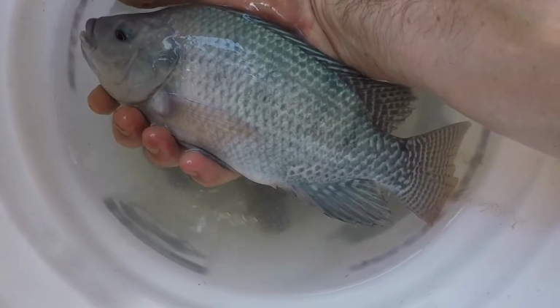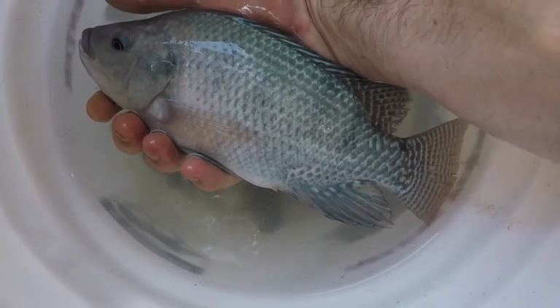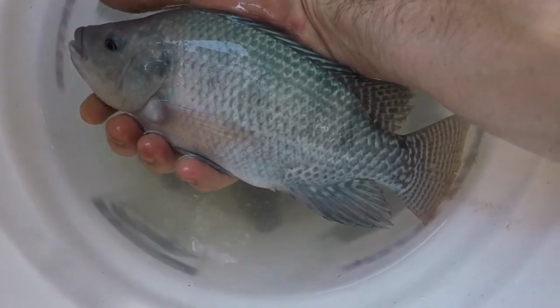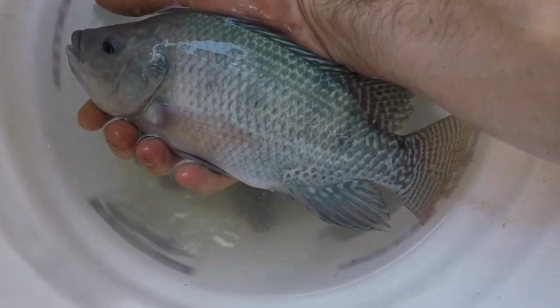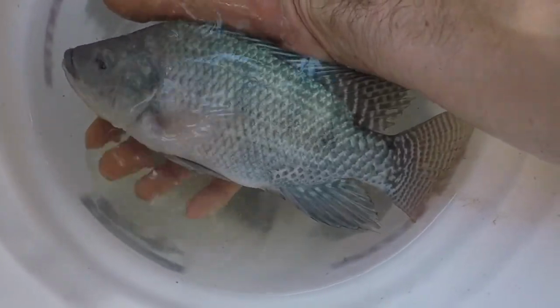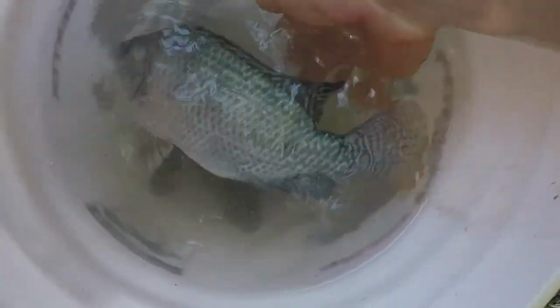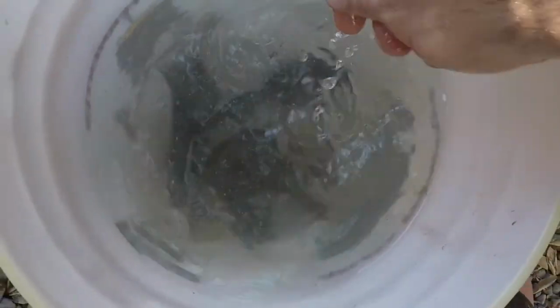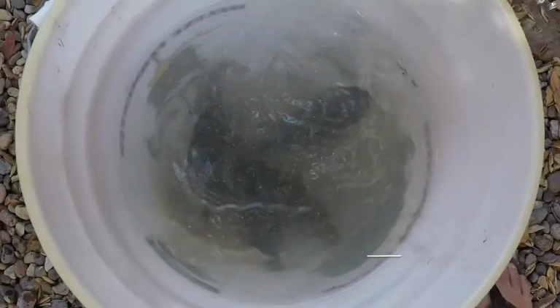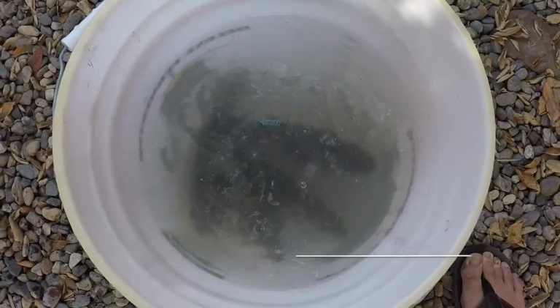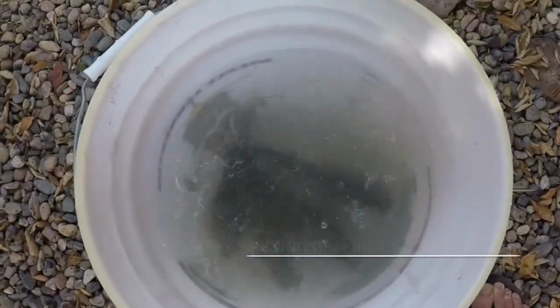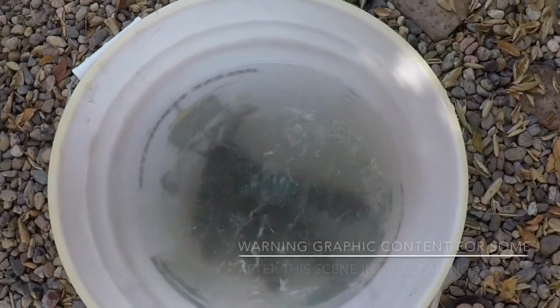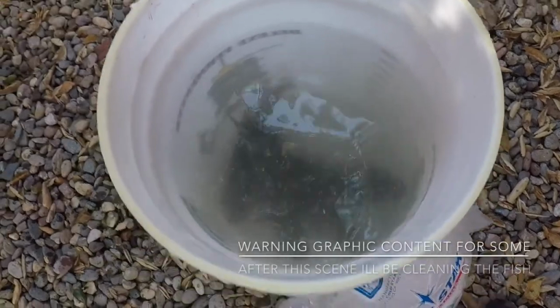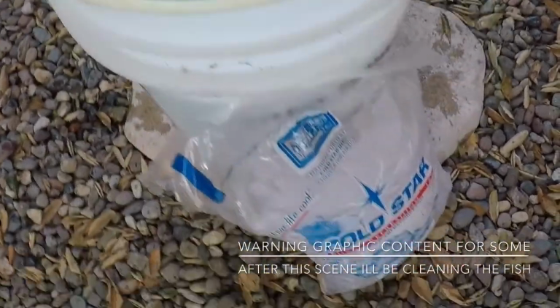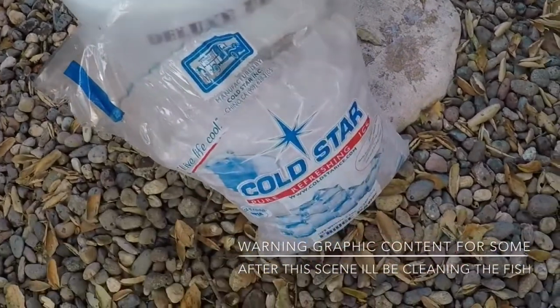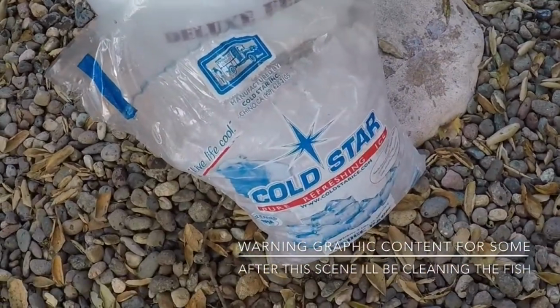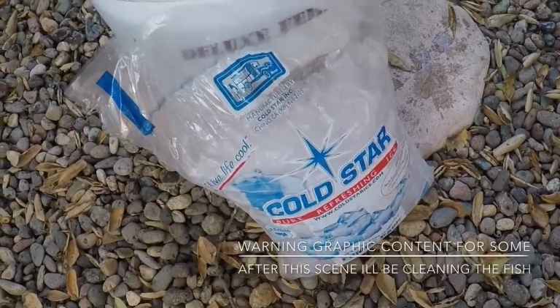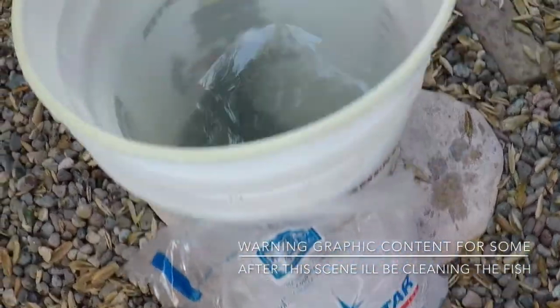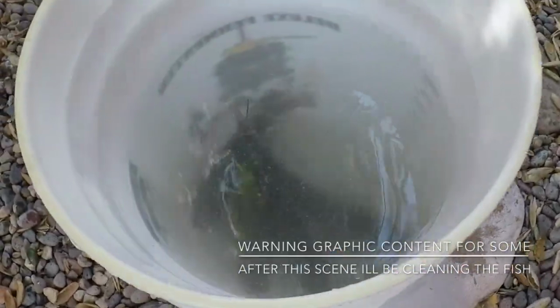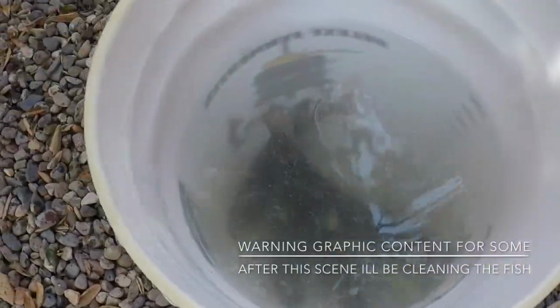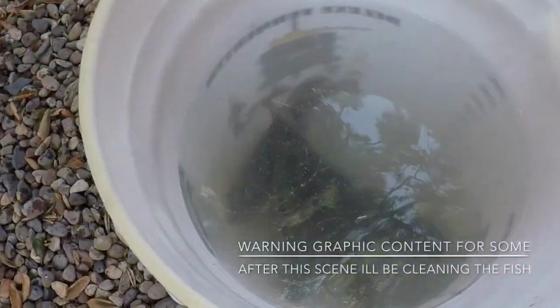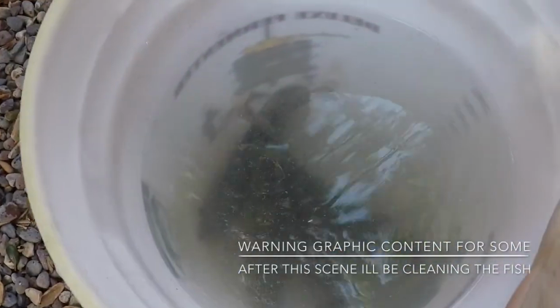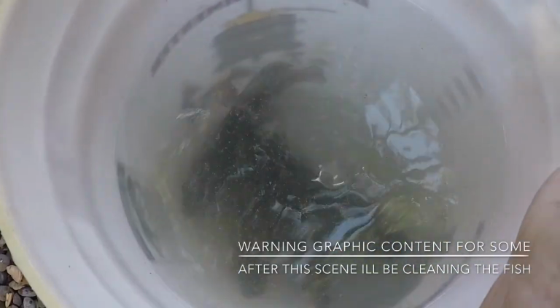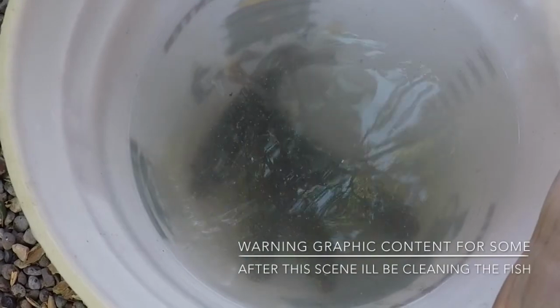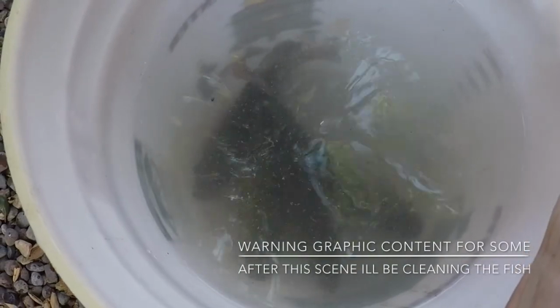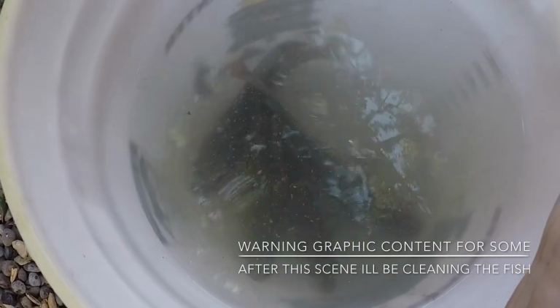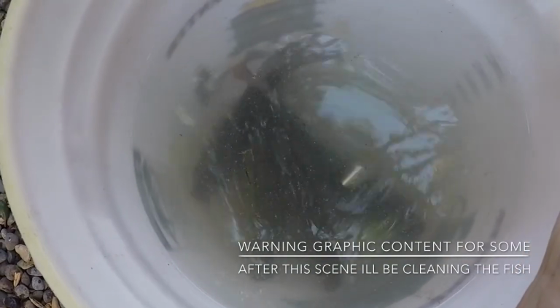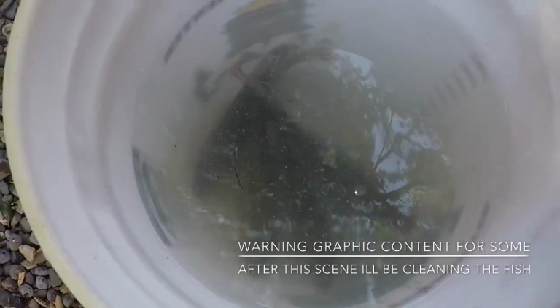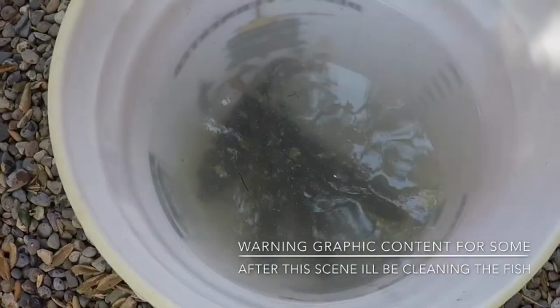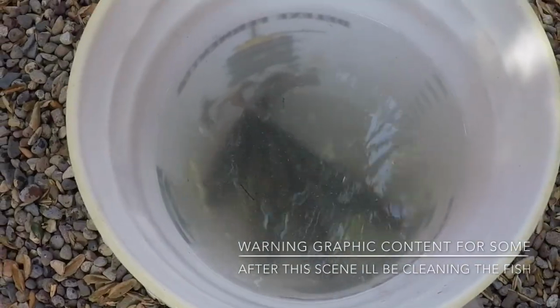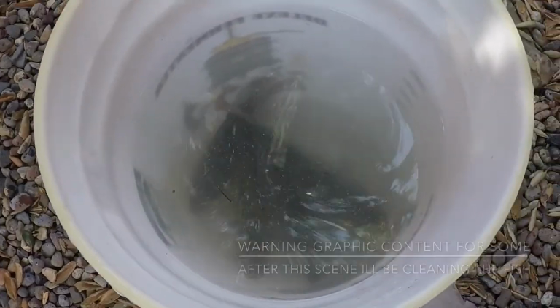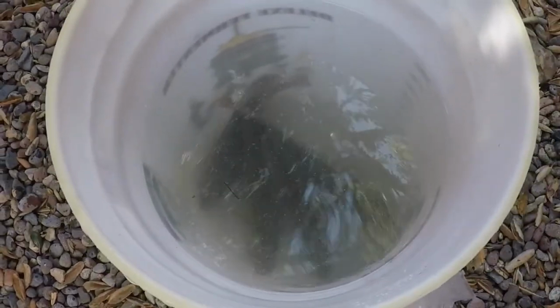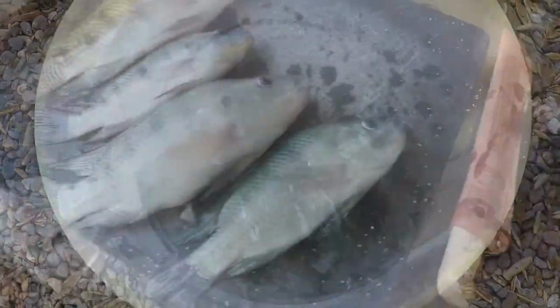So we're going to harvest these guys — I'm going to basically put them to sleep. You just take your ice, got some ice at the store, going to put it in here. It'll slowly drop the temperature and they'll just kind of go night nights. And then we're going to harvest them.